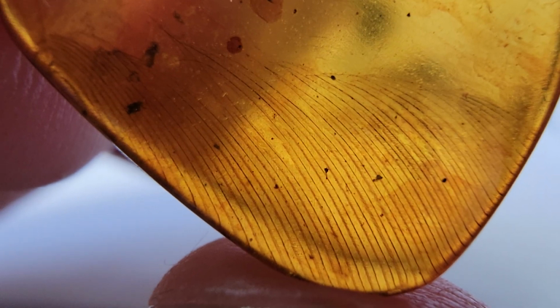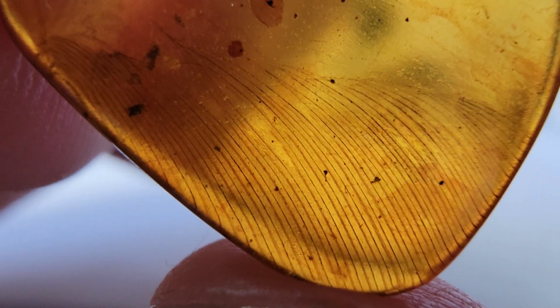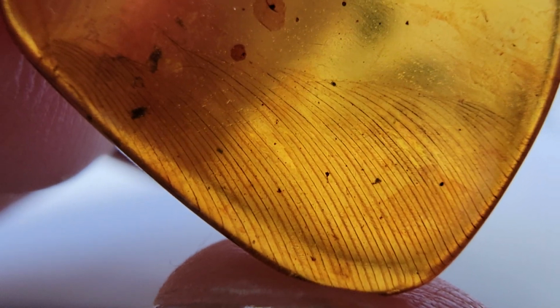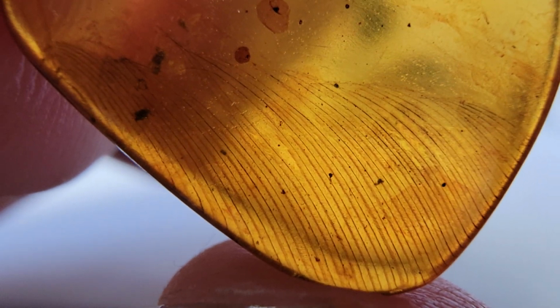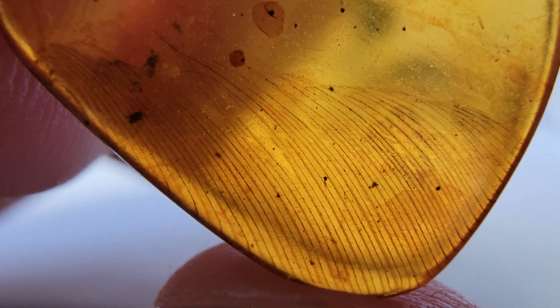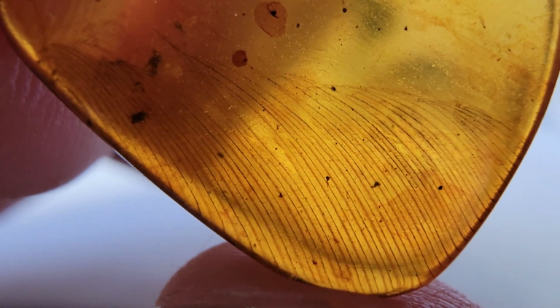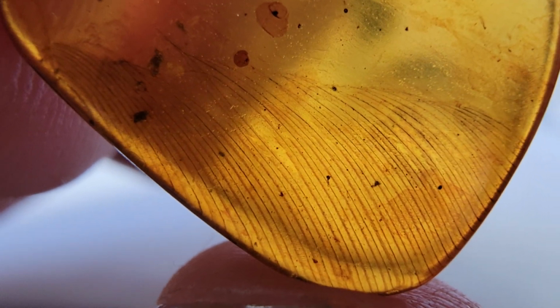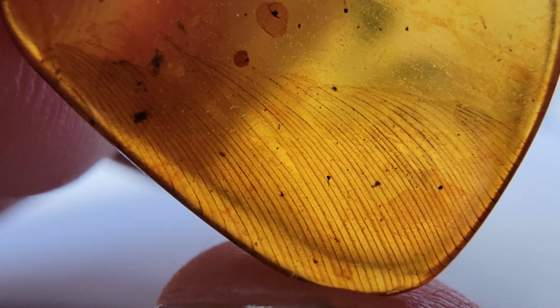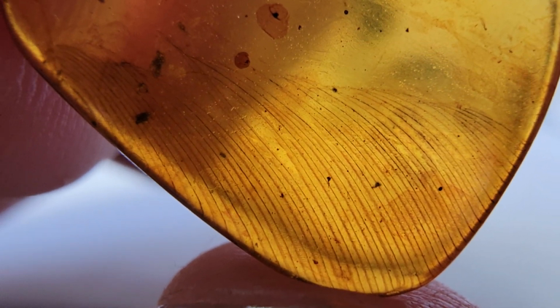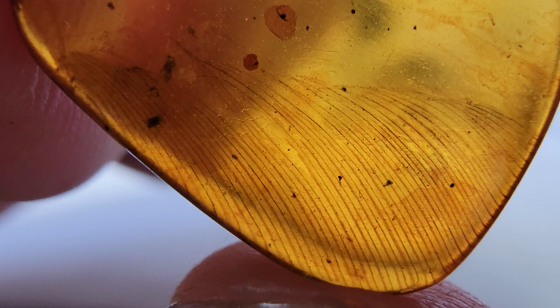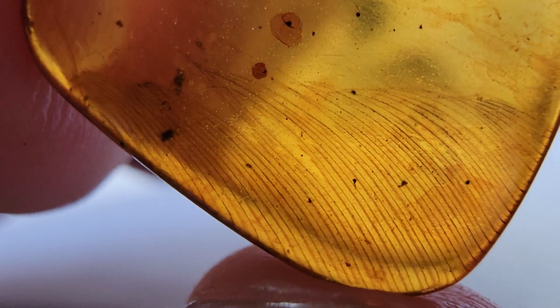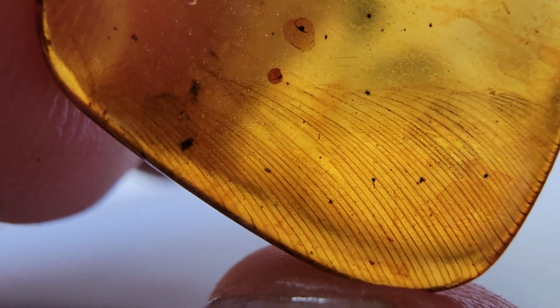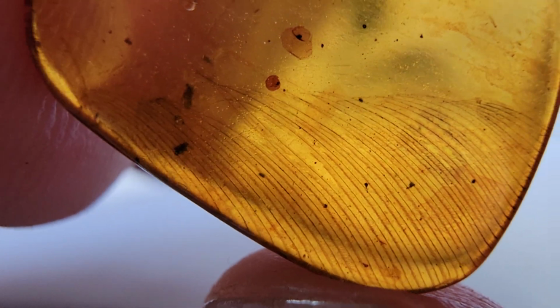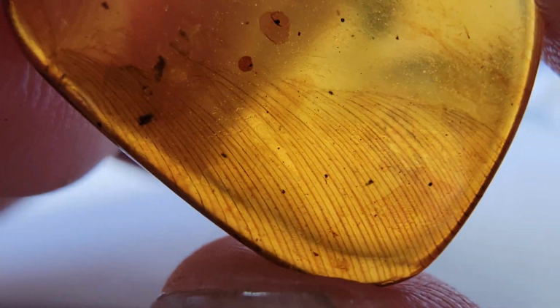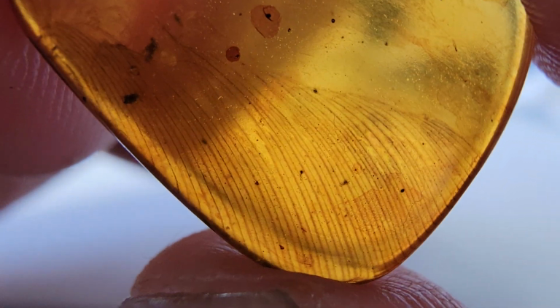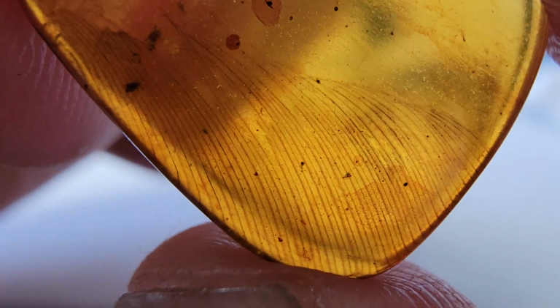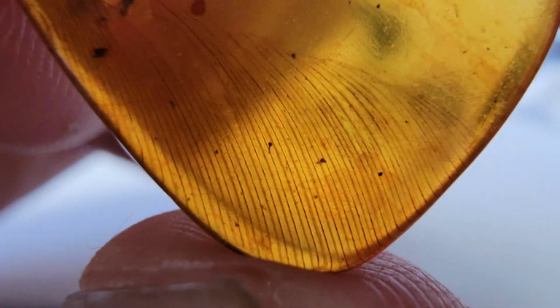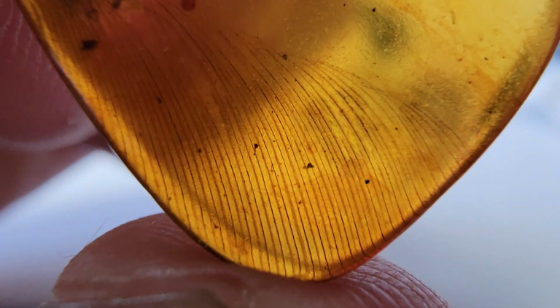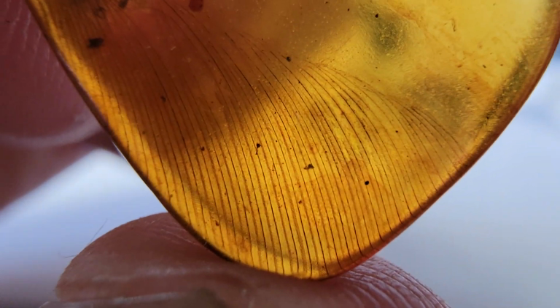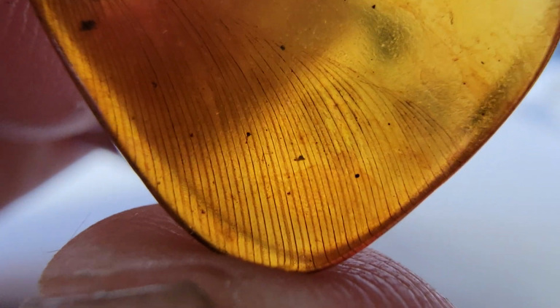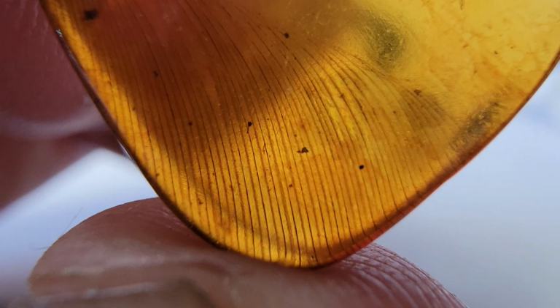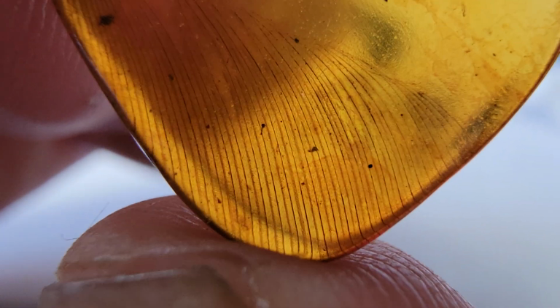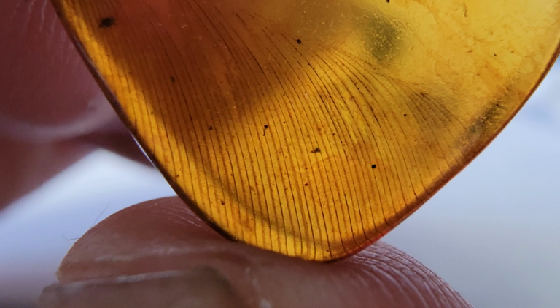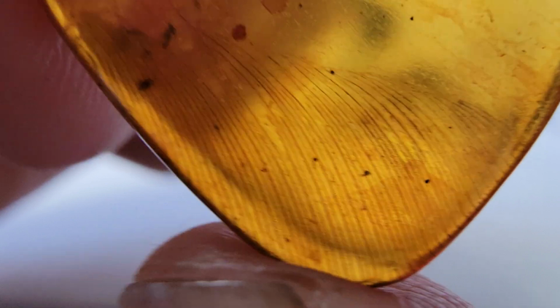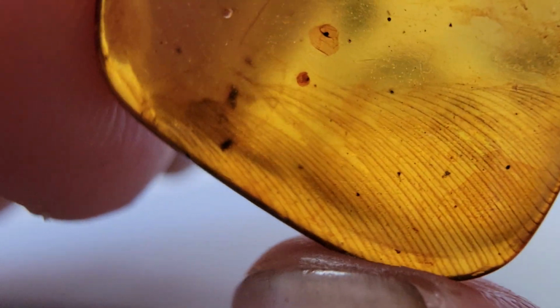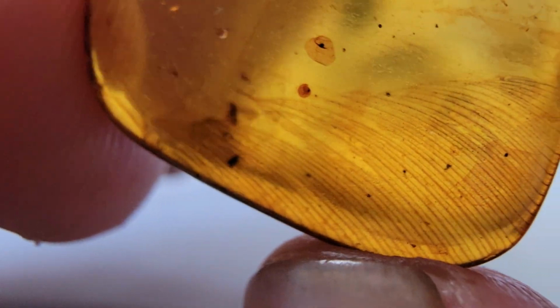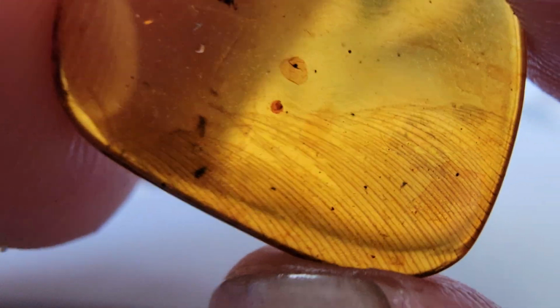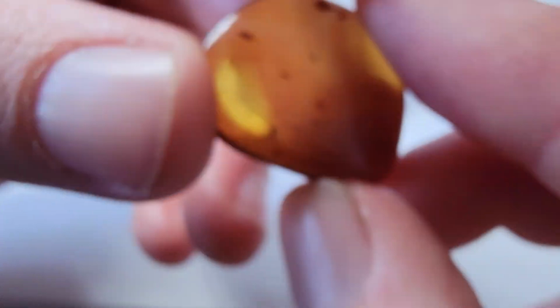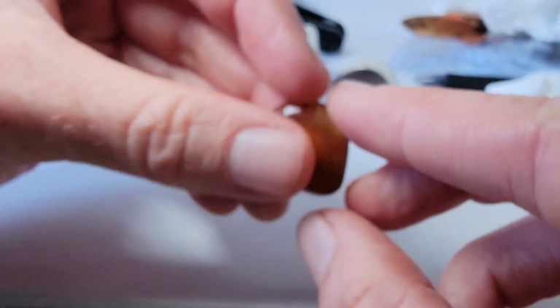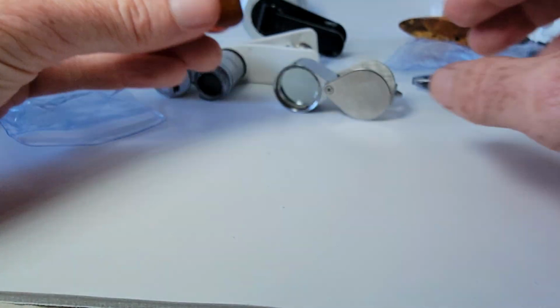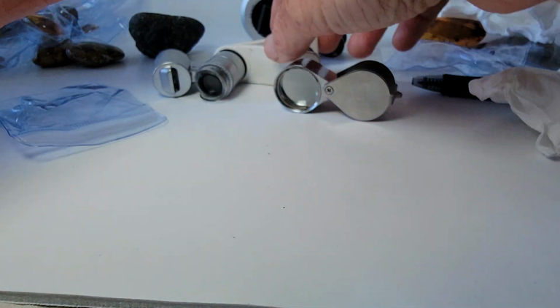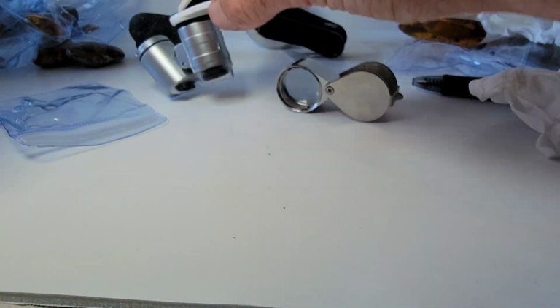The jury is out, so I'm making this video for all my amber experts out there to try and maybe cast an opinion on what it could be. Without further ado, let's go into the microscope.